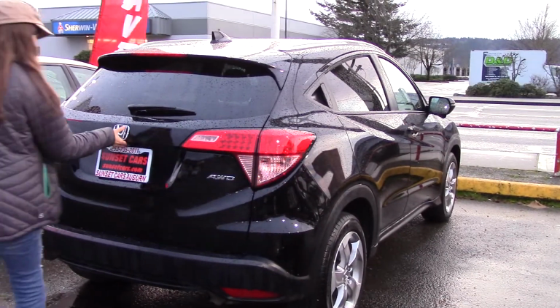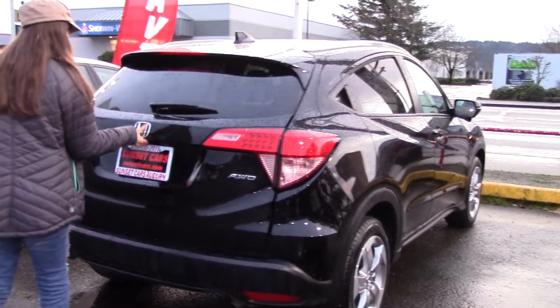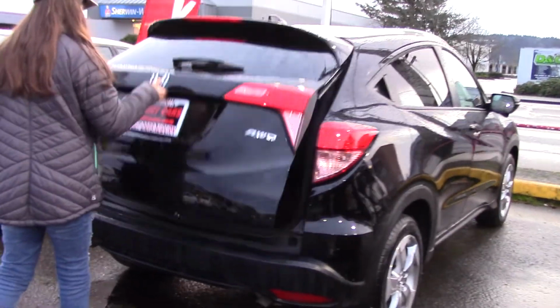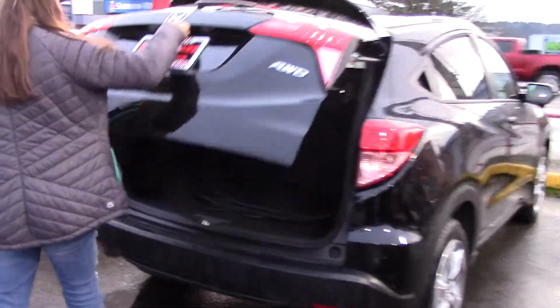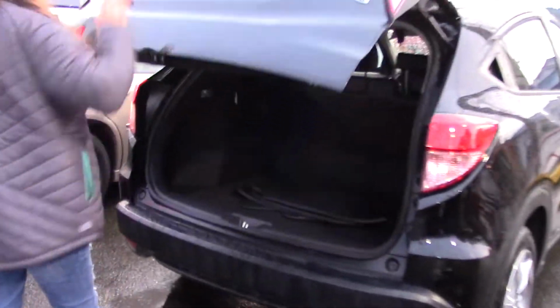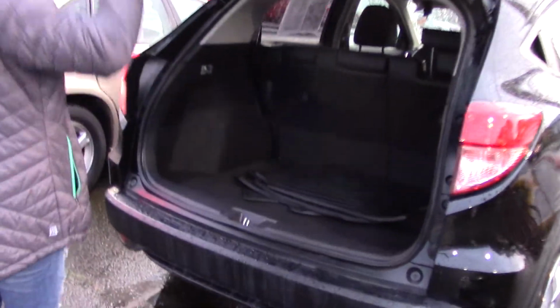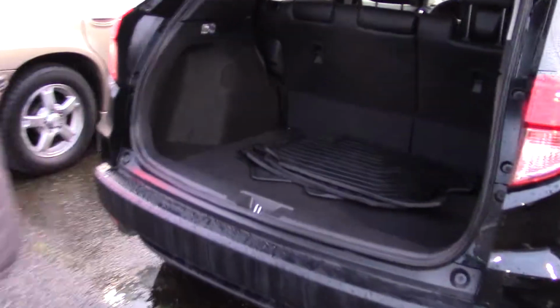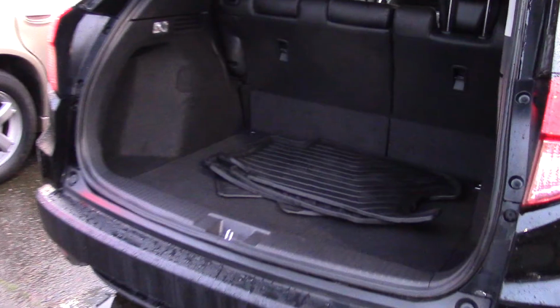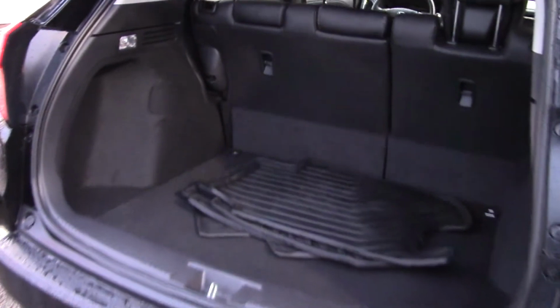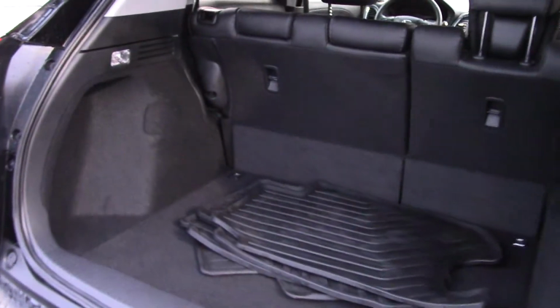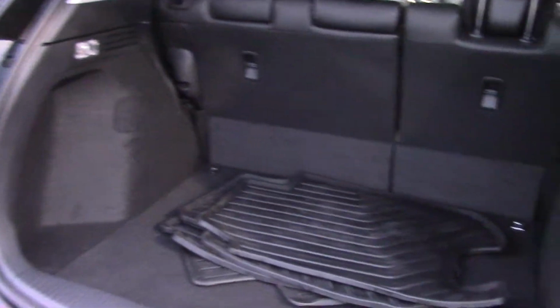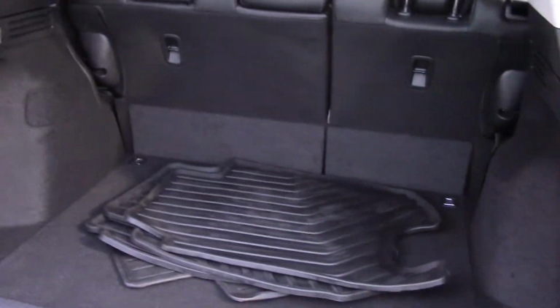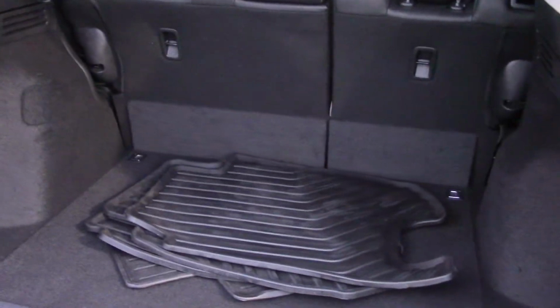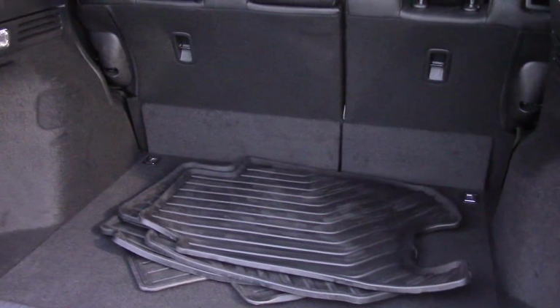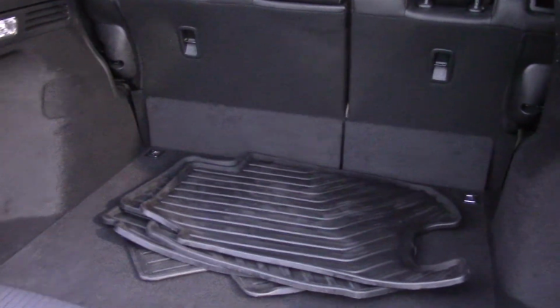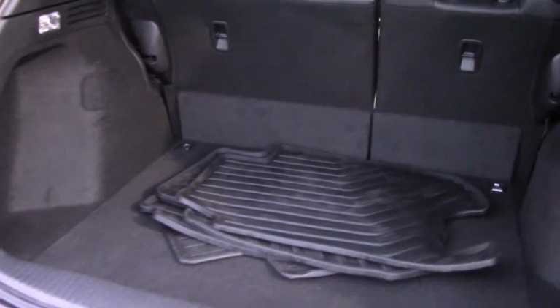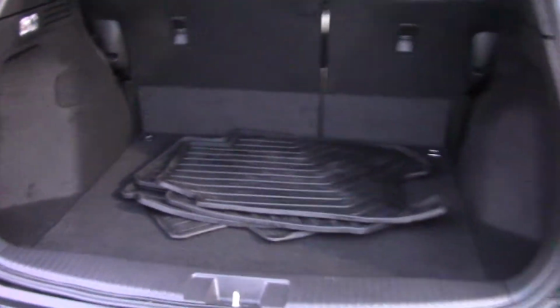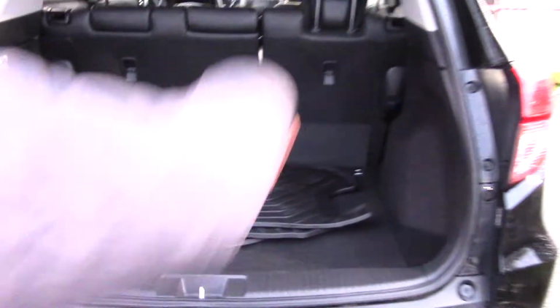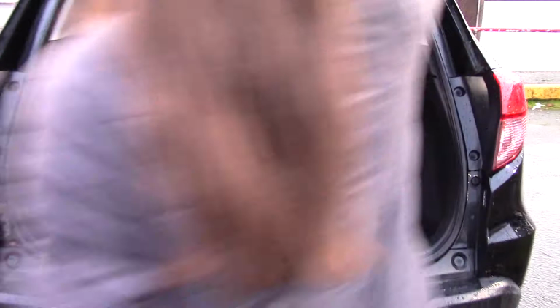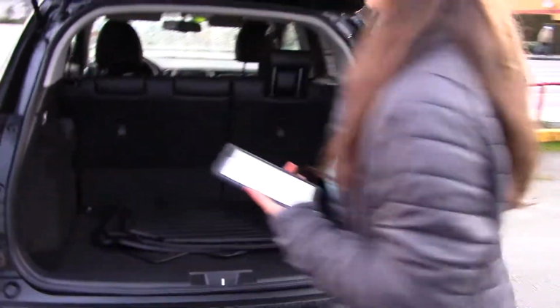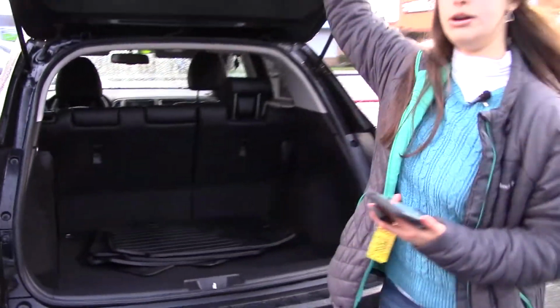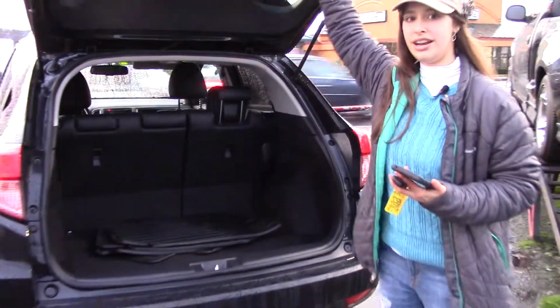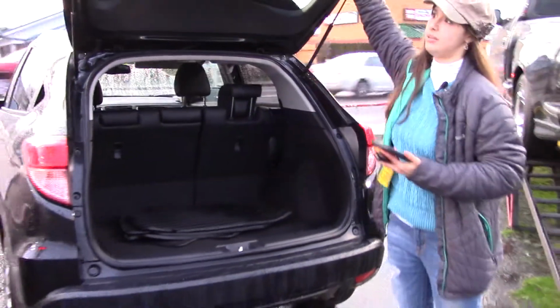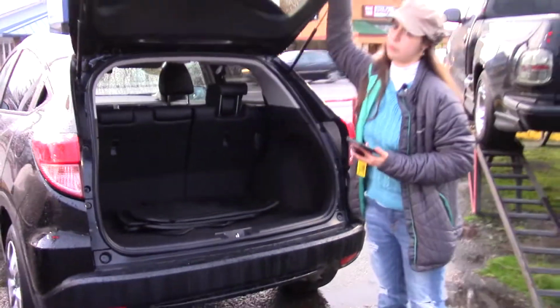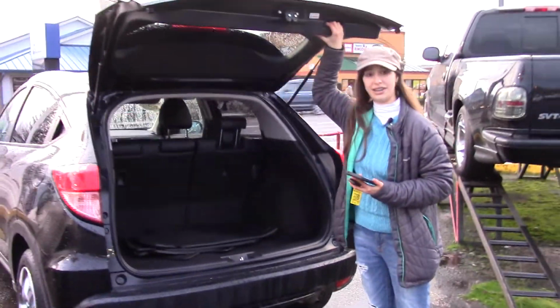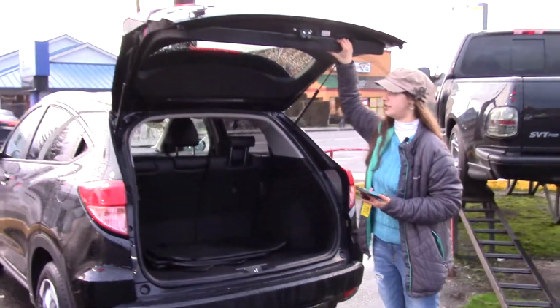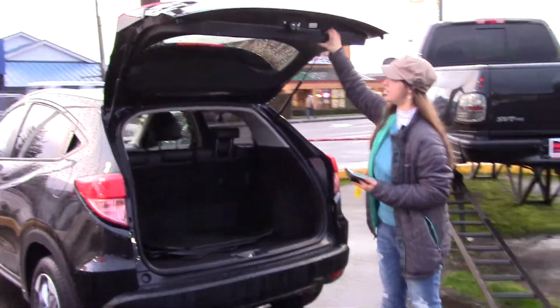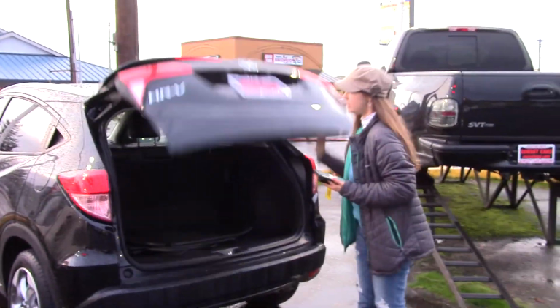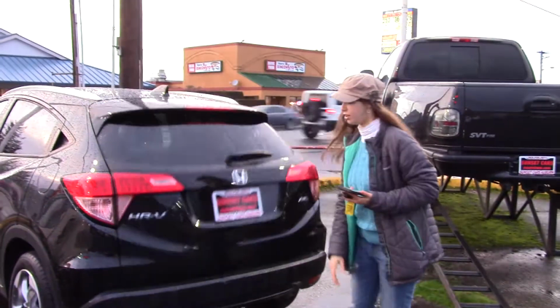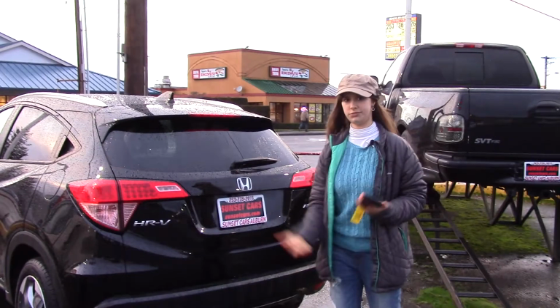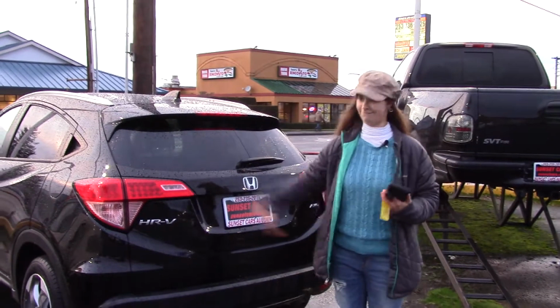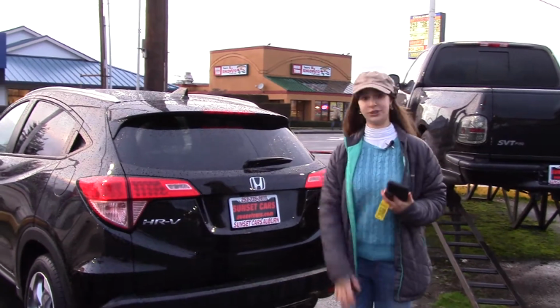Really easy to open the back. Good amount of room as well, and as you can see, rubber mats if you want them. One thing I like — with a lot of these, you really have to reef on it to get it to close. This is really easy to close, just like that and you're done.